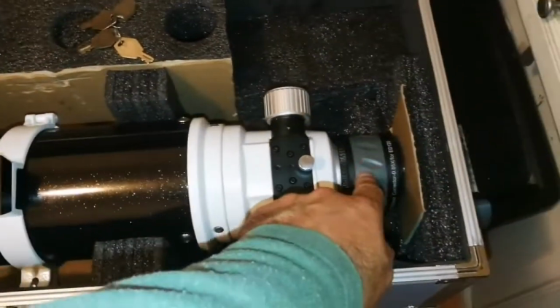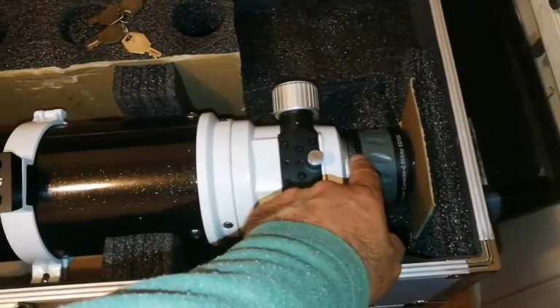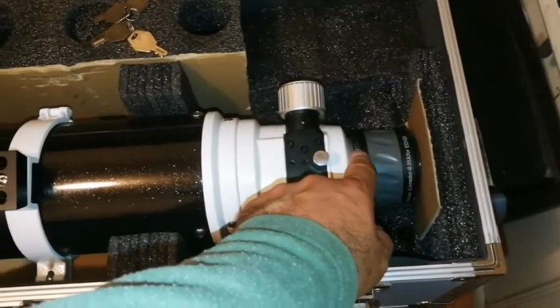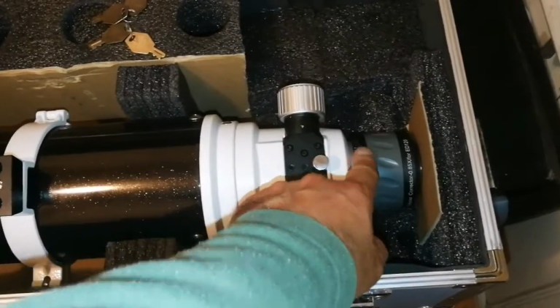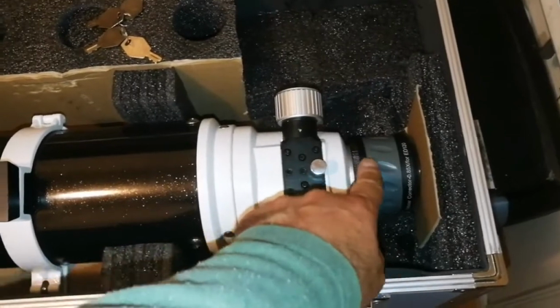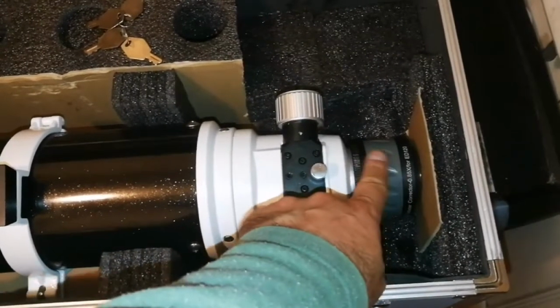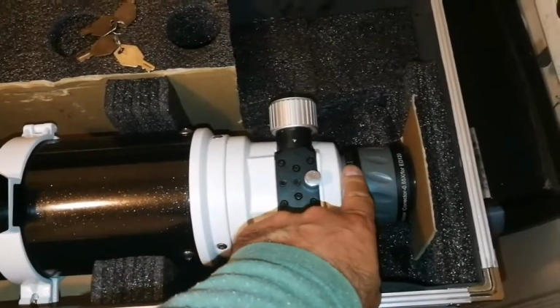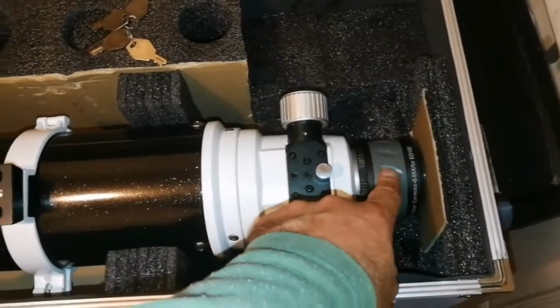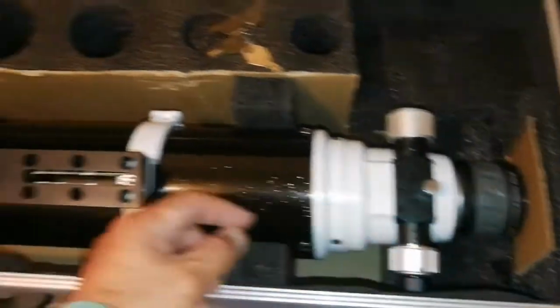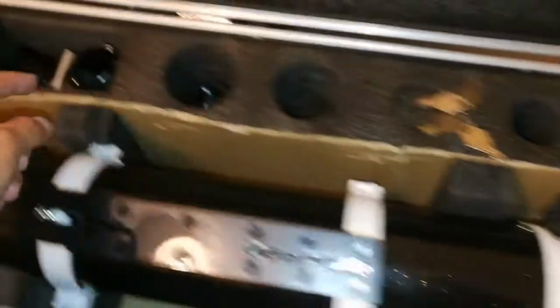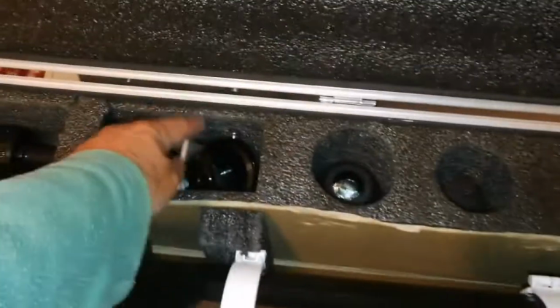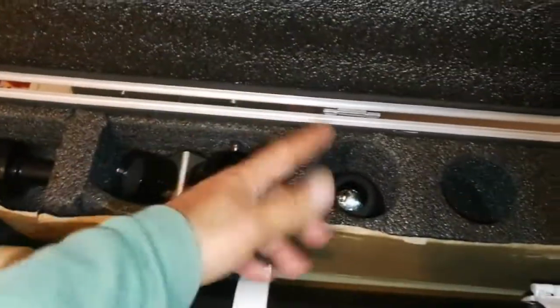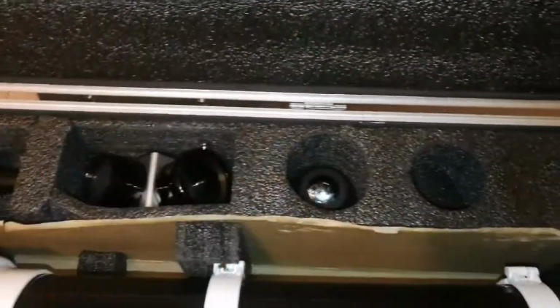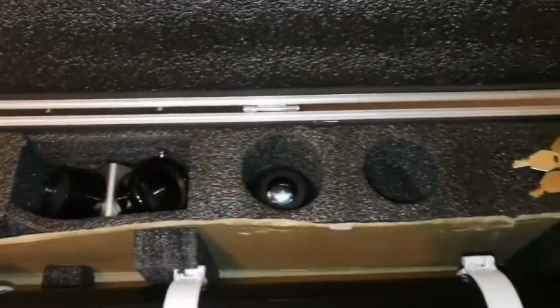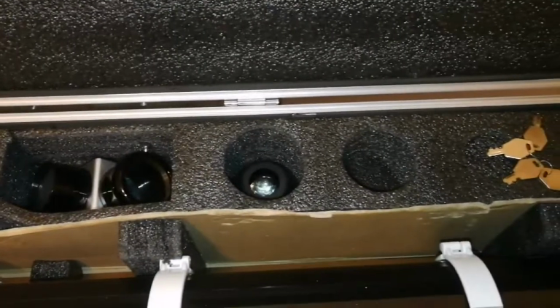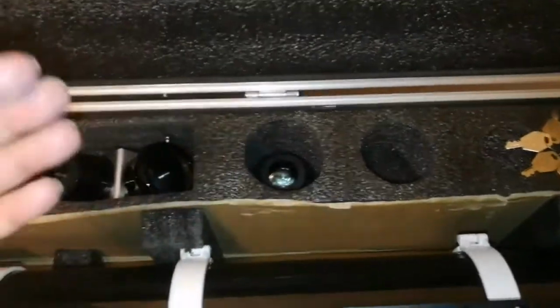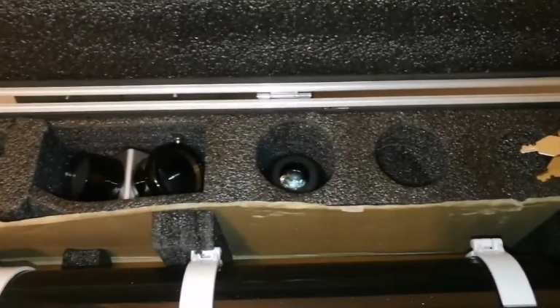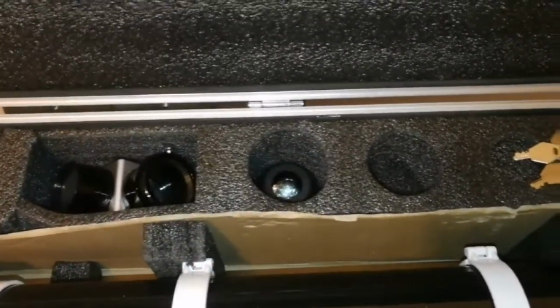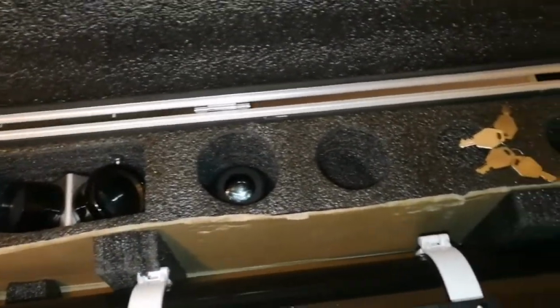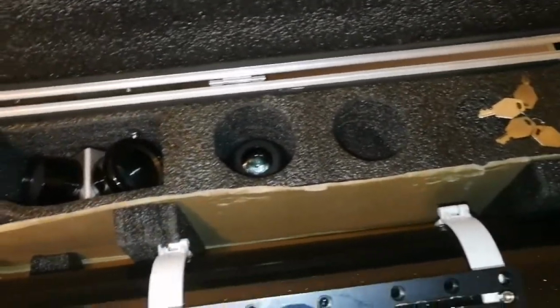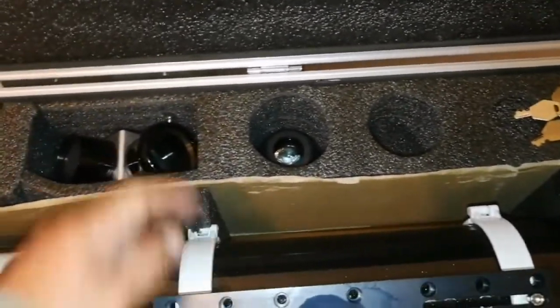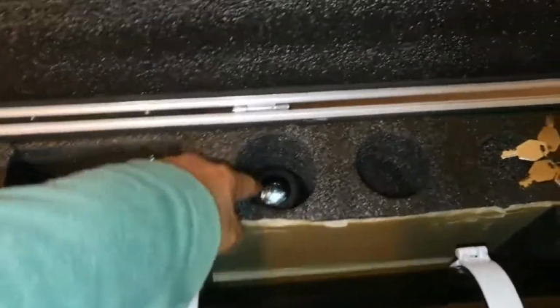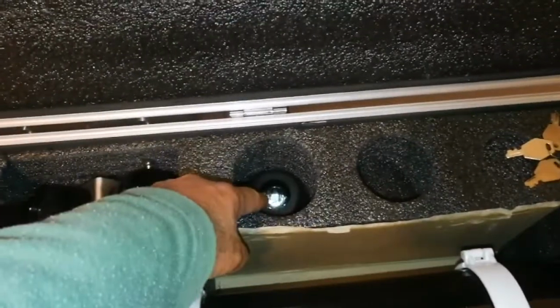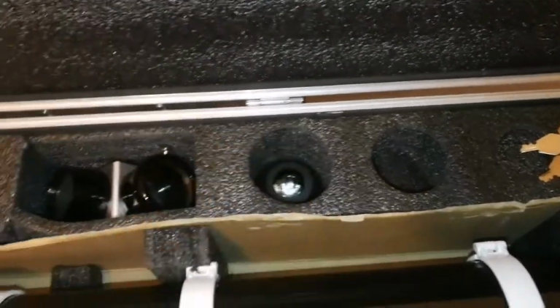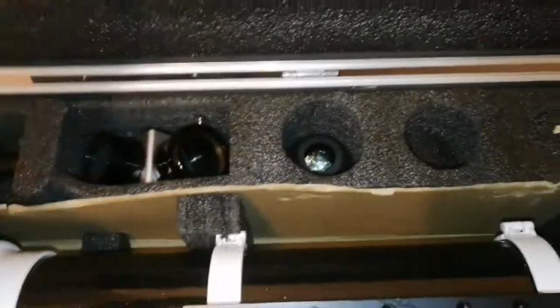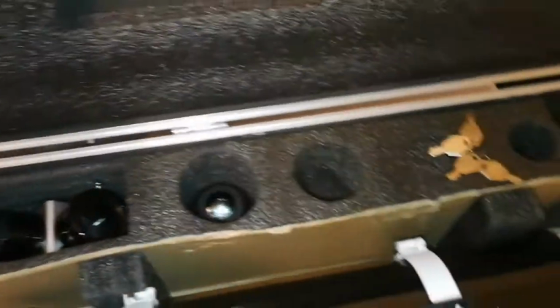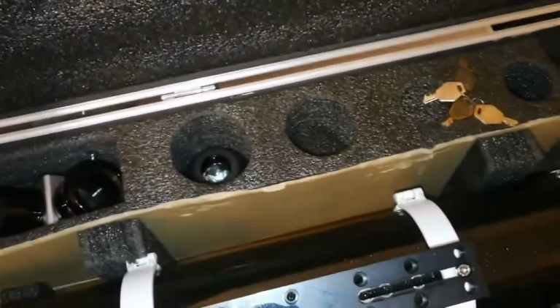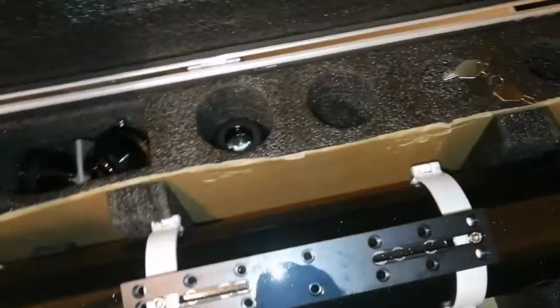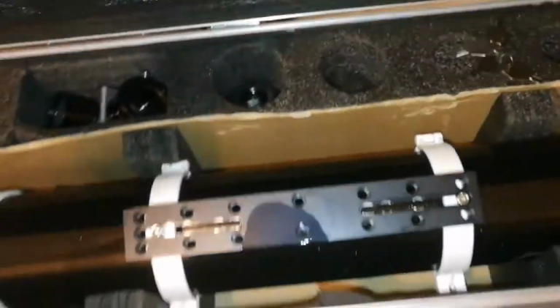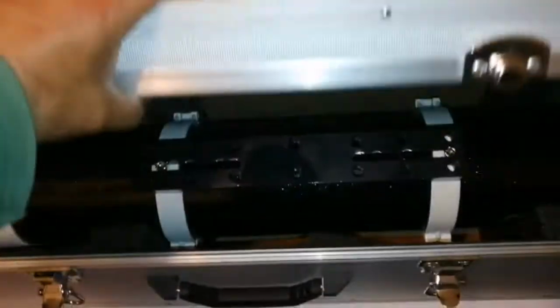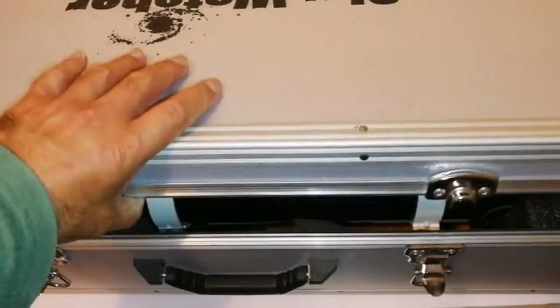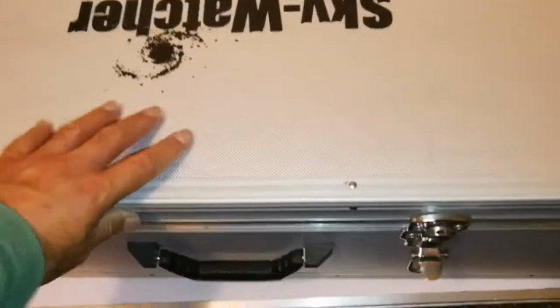I still have to find the attachment so we can connect the diagonal to it, and there is also something missing there. Anyway, that will be something to sort out. The Skywatcher will be put to use soon.